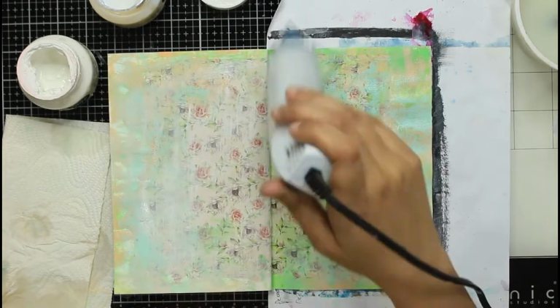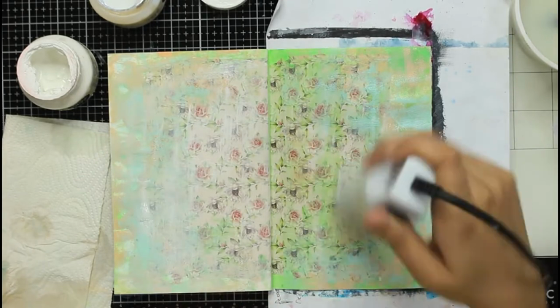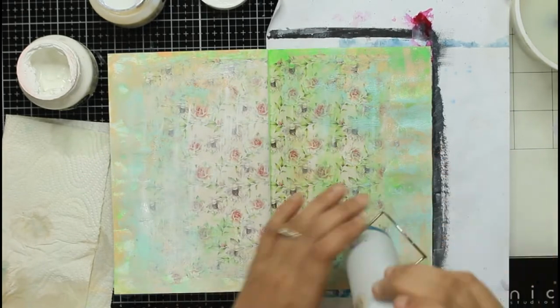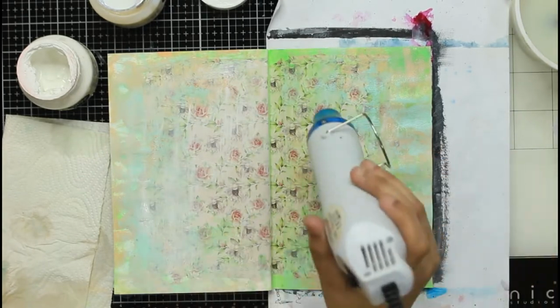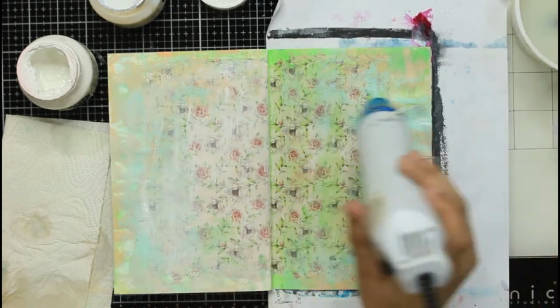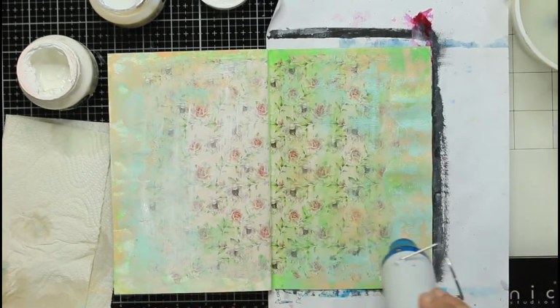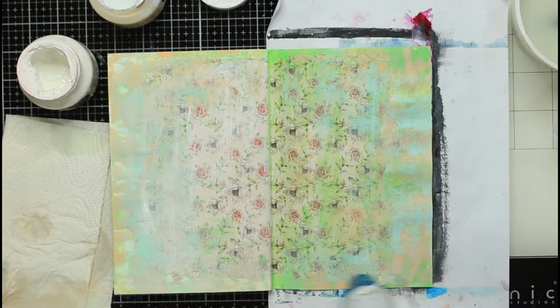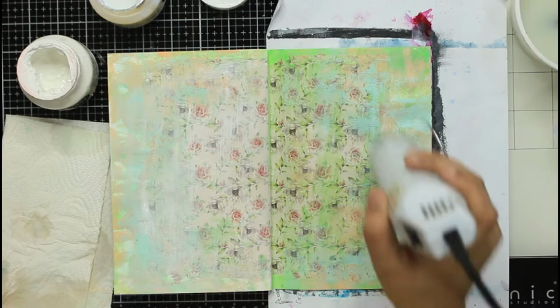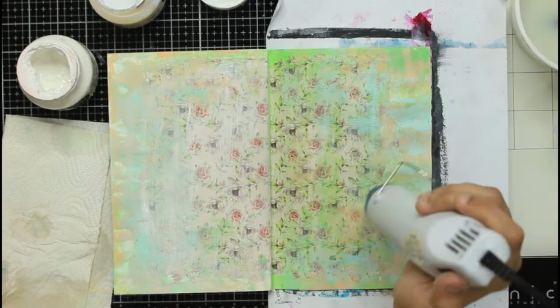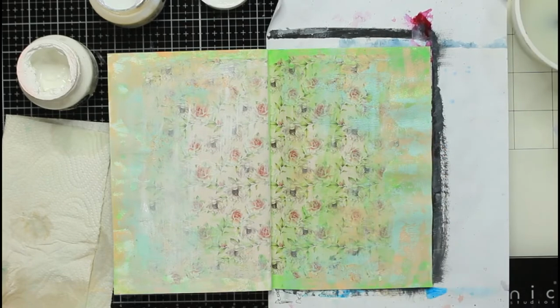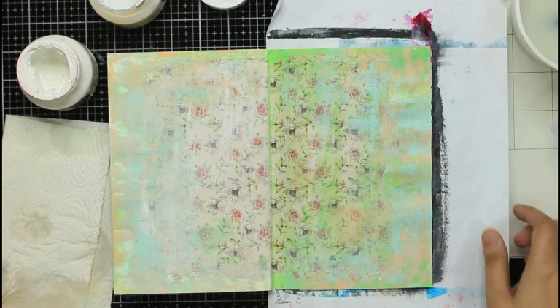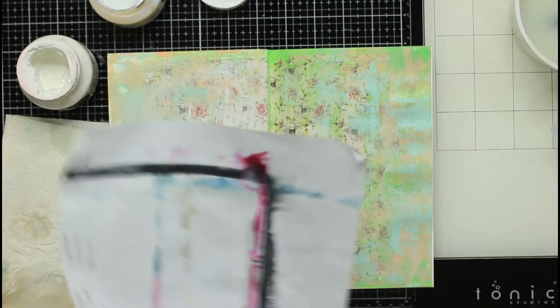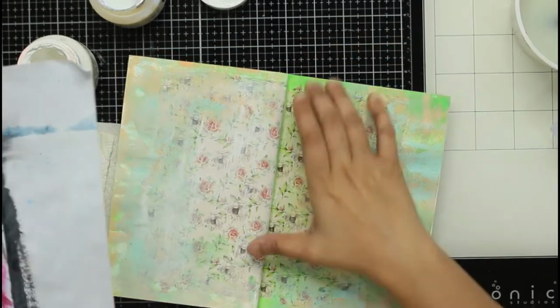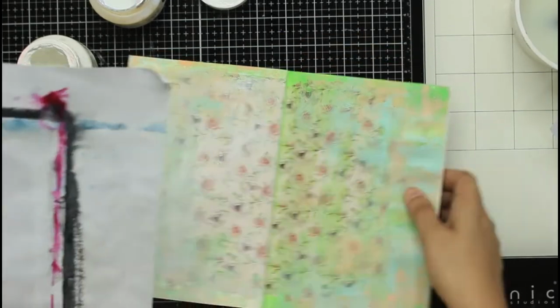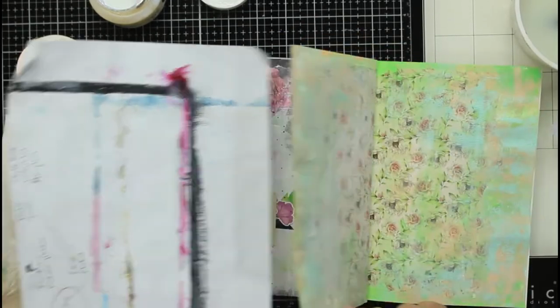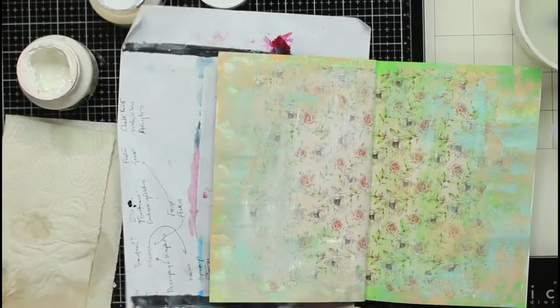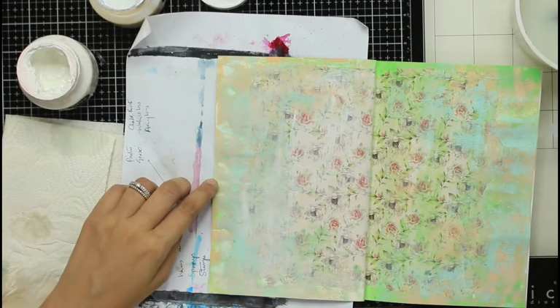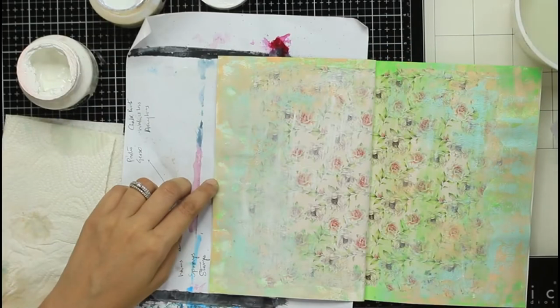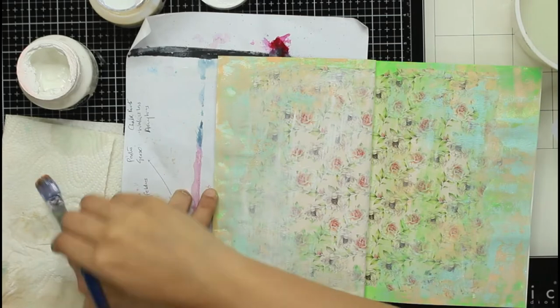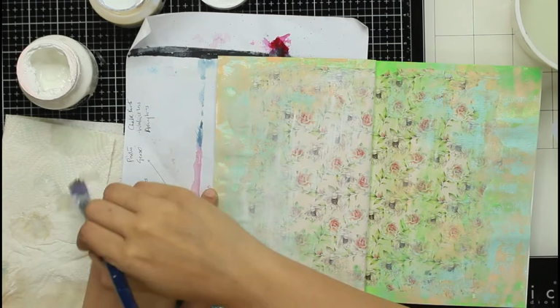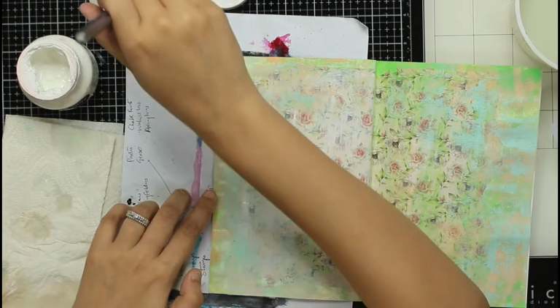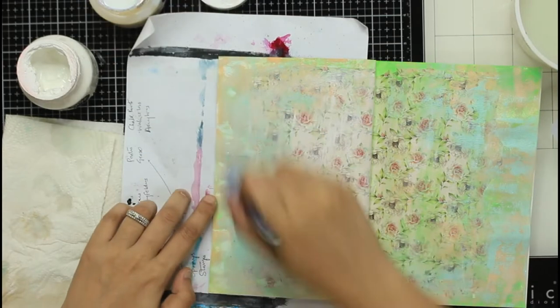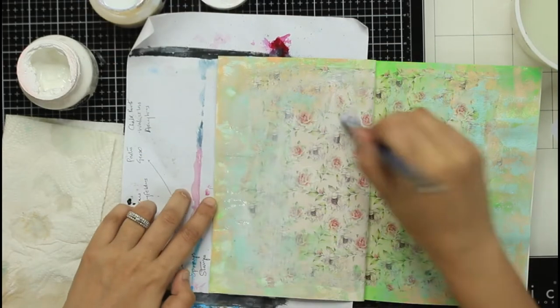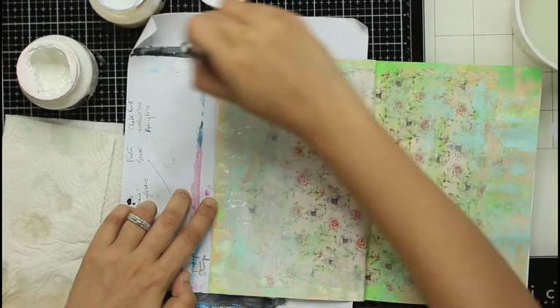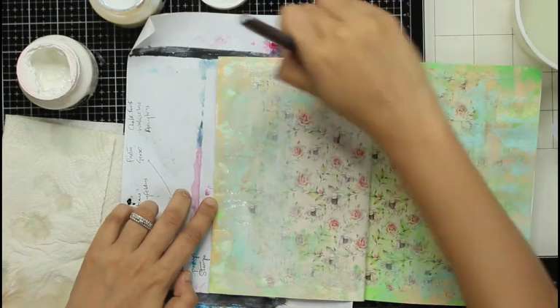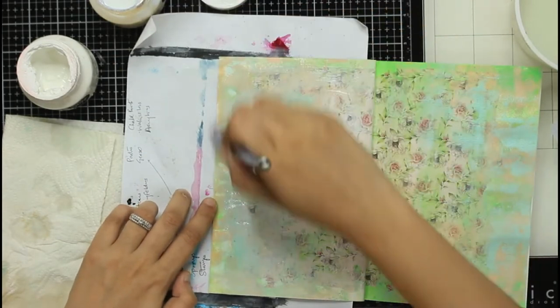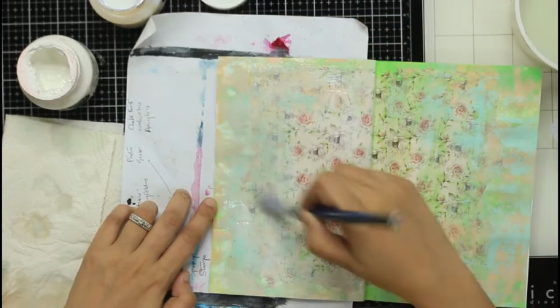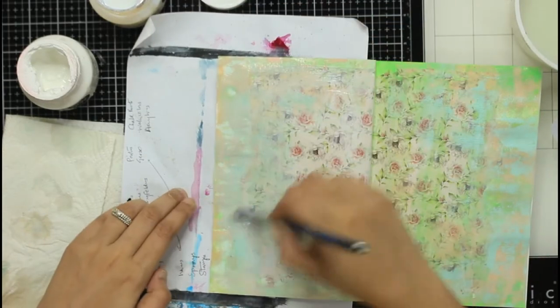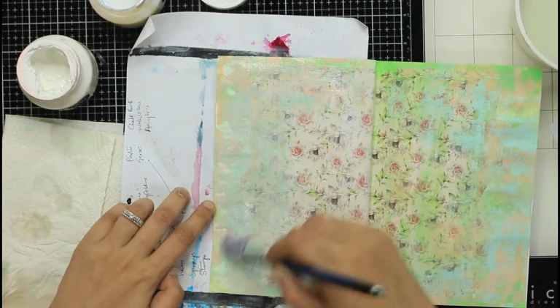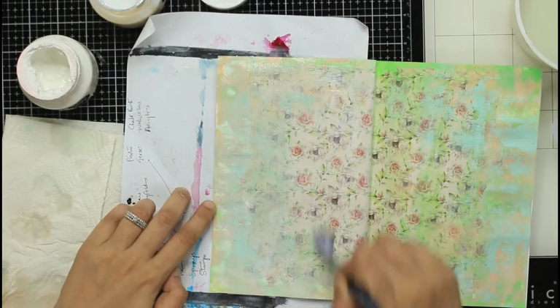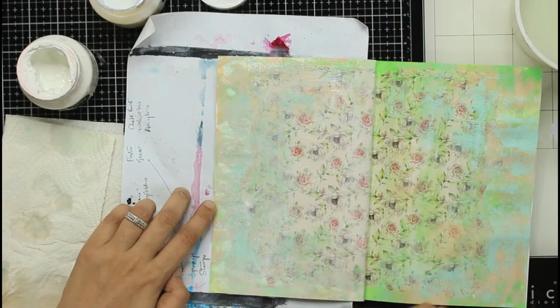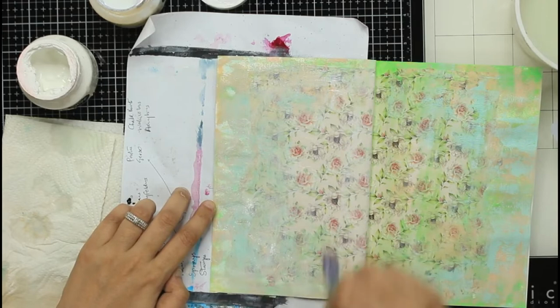Bottom line: add more water on top of the transfer to get more crackle. Now that I'm happy with how the colors look and how the transferit cracks have come out, it is time to seal everything.